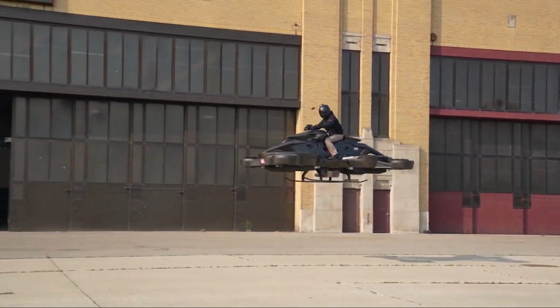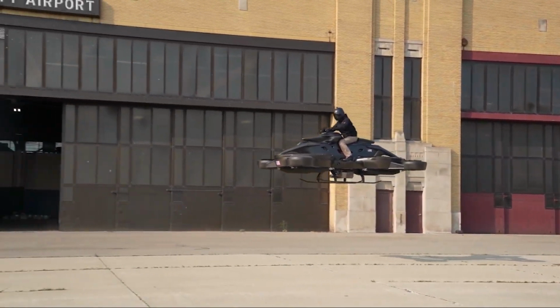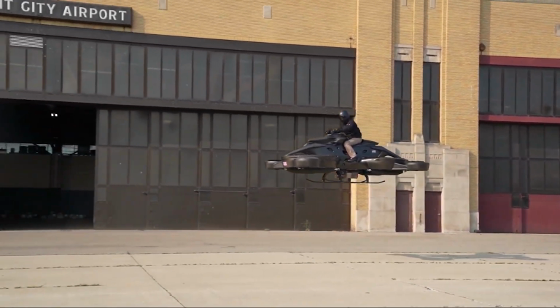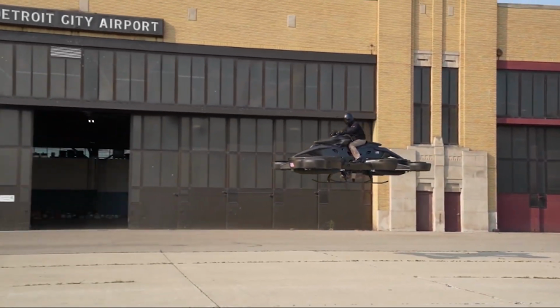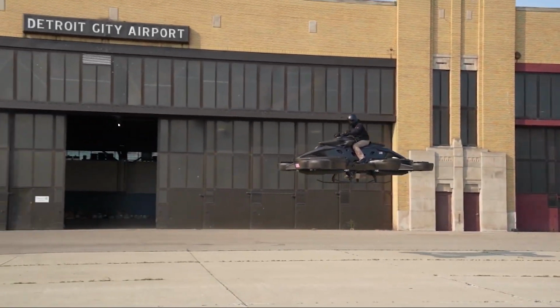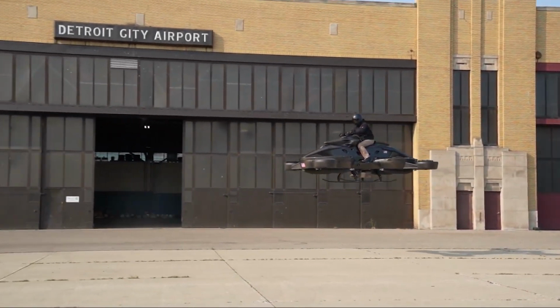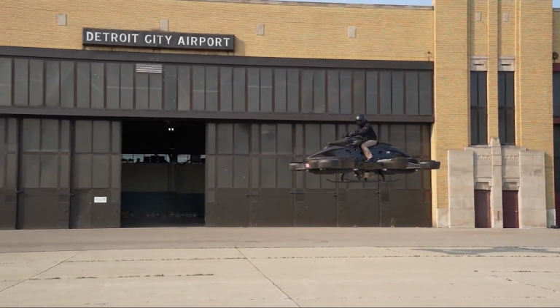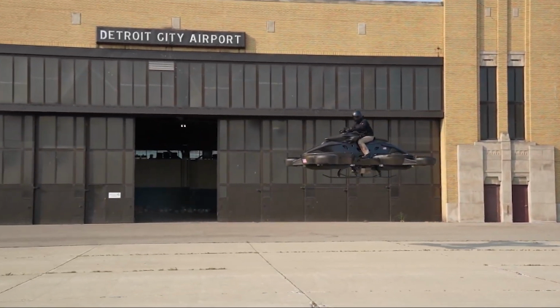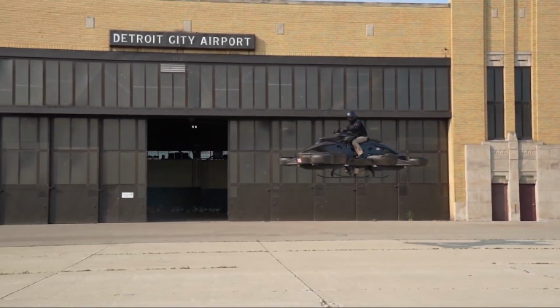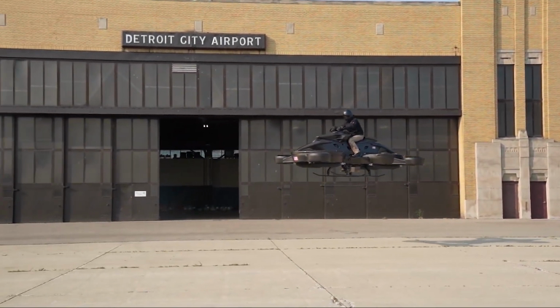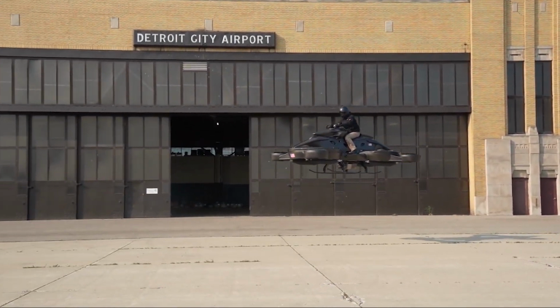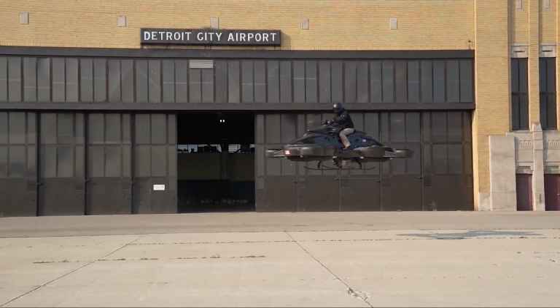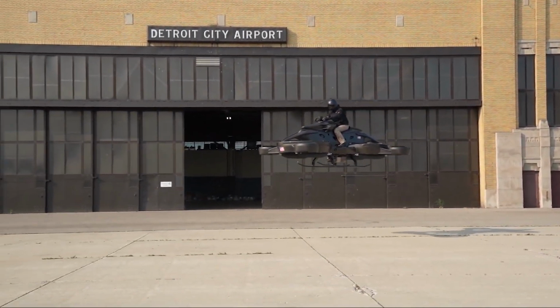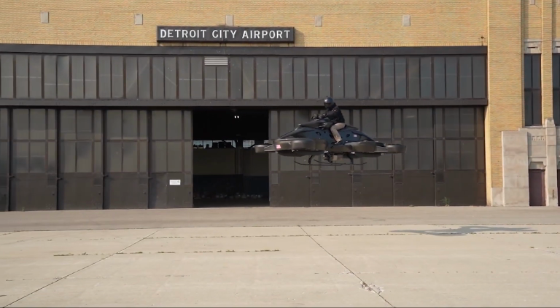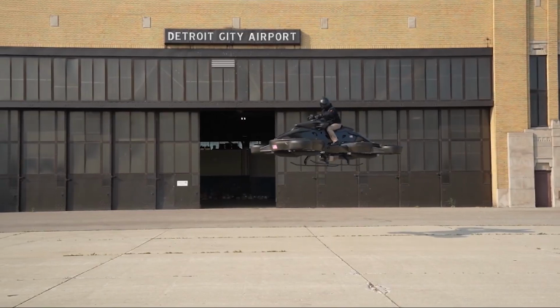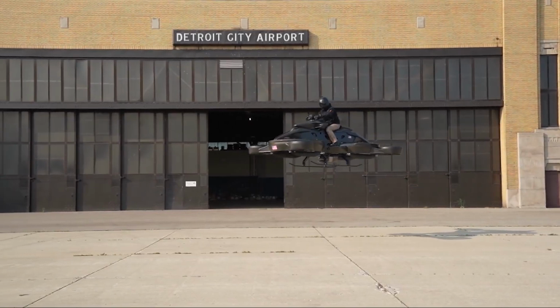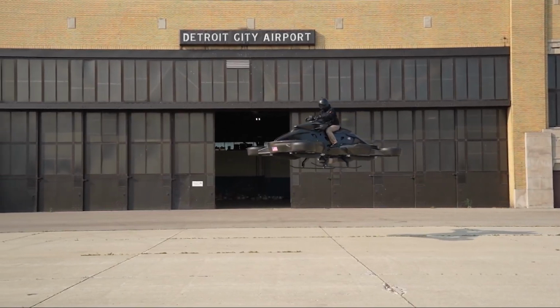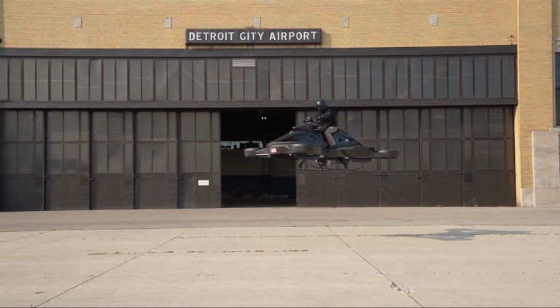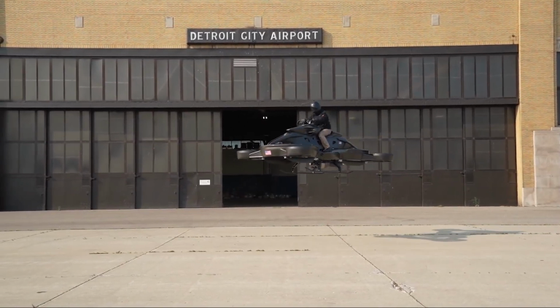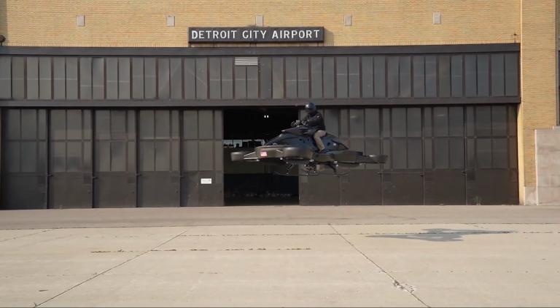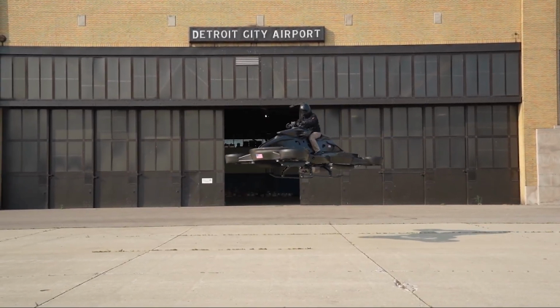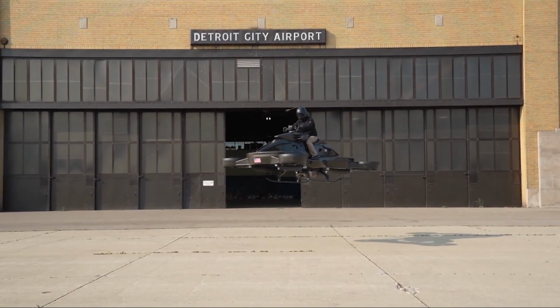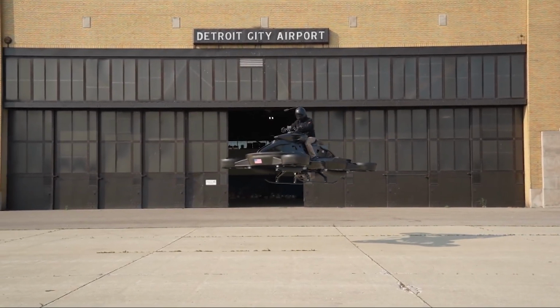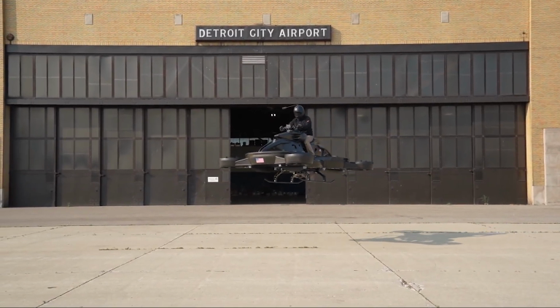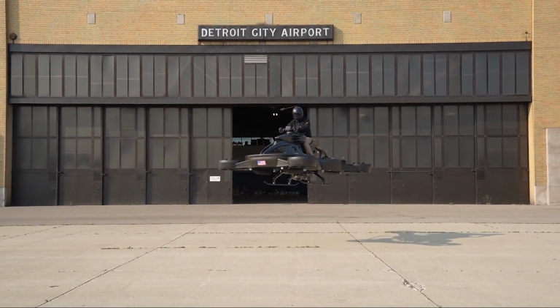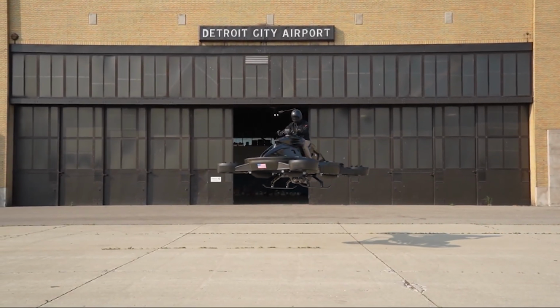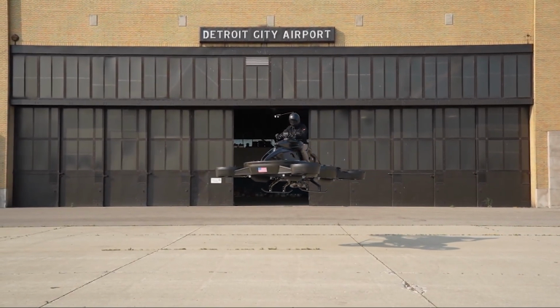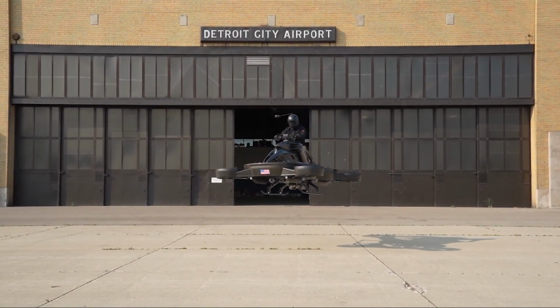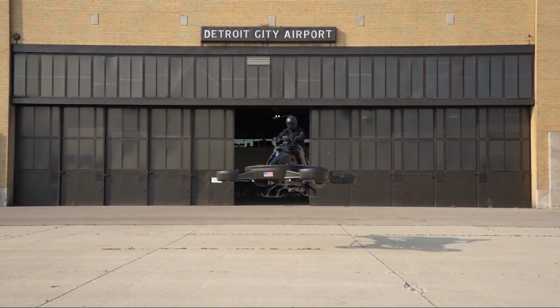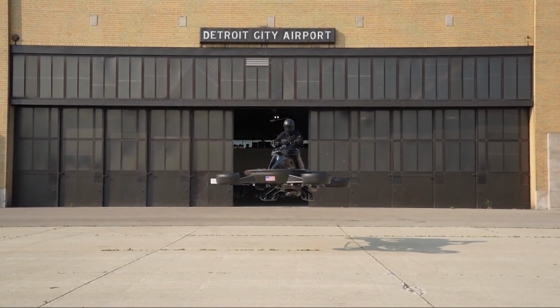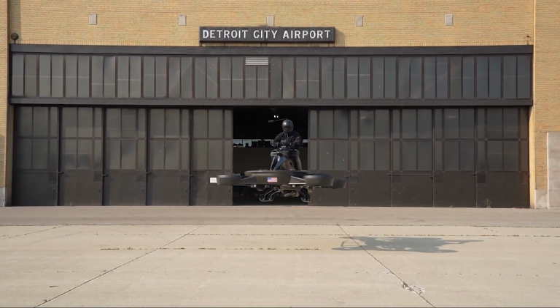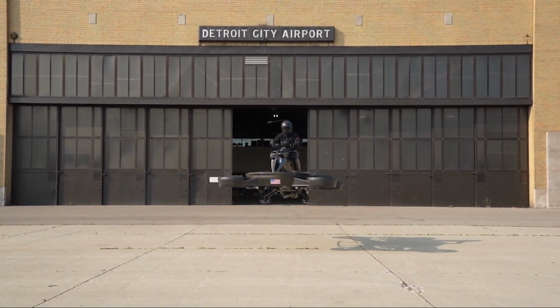There are also built-in mapping and routing systems to guide the flight, especially in complex environments. It's pretty cool how these systems help you navigate safely.